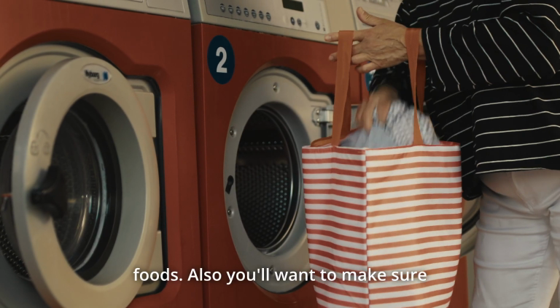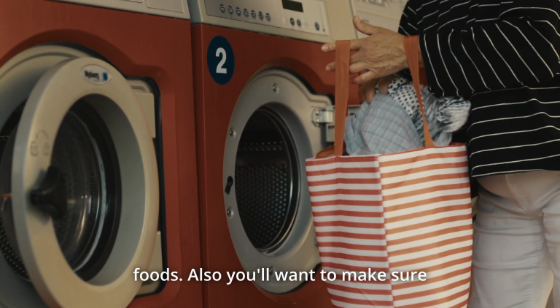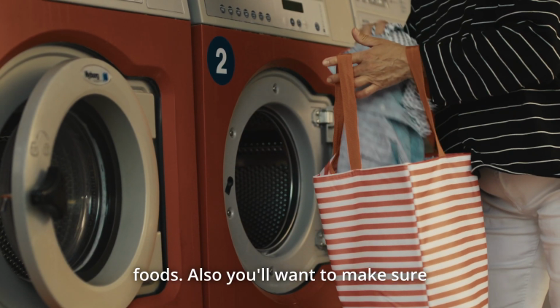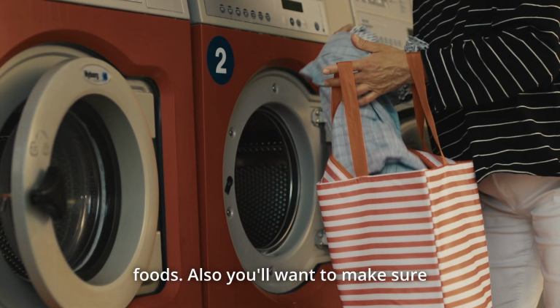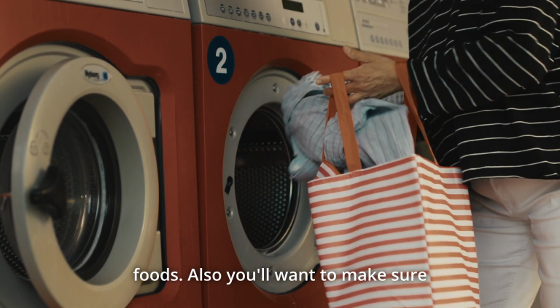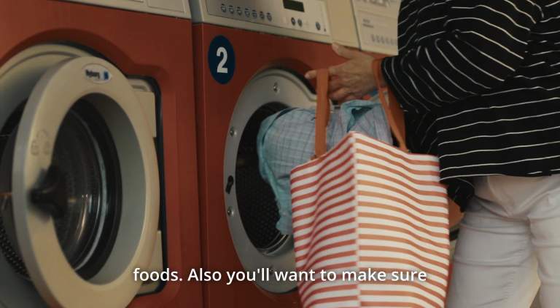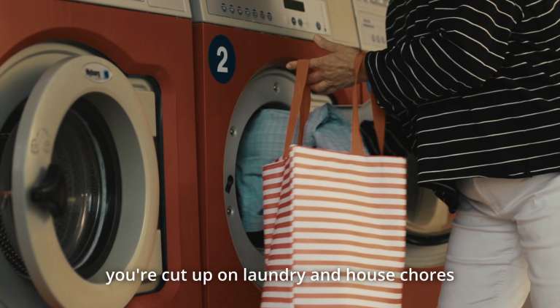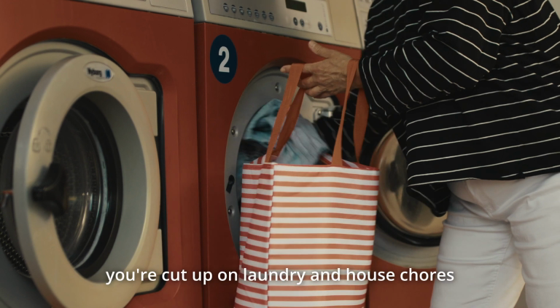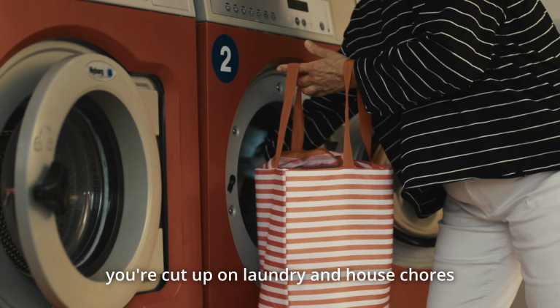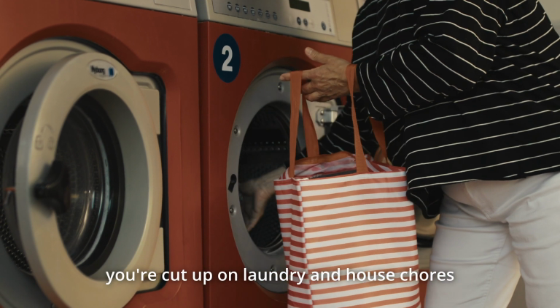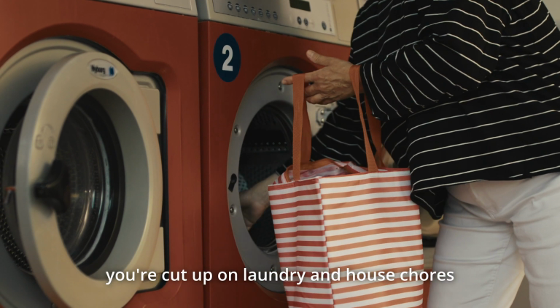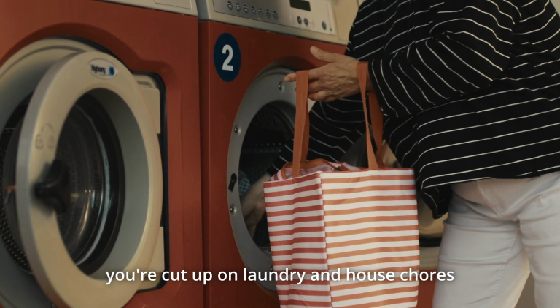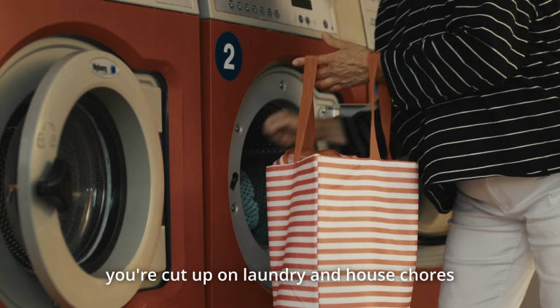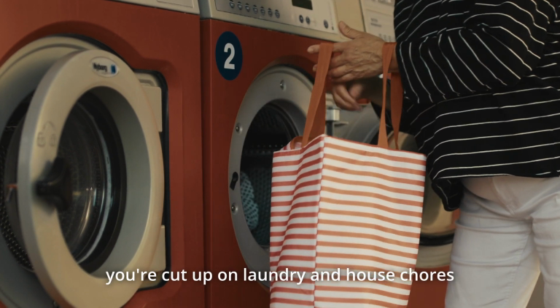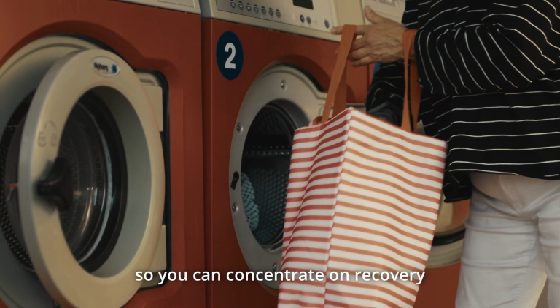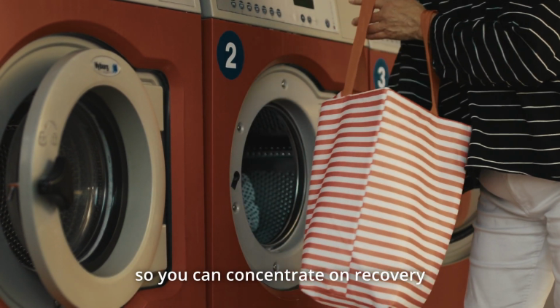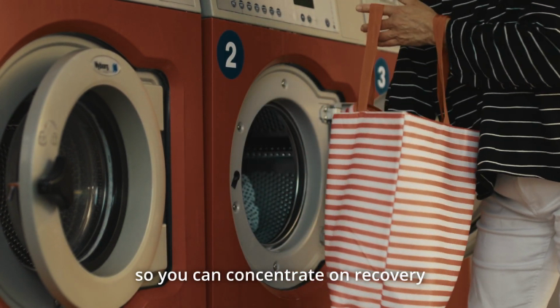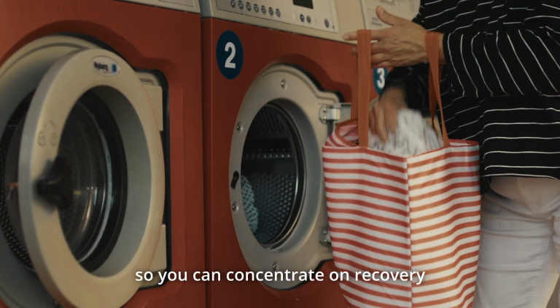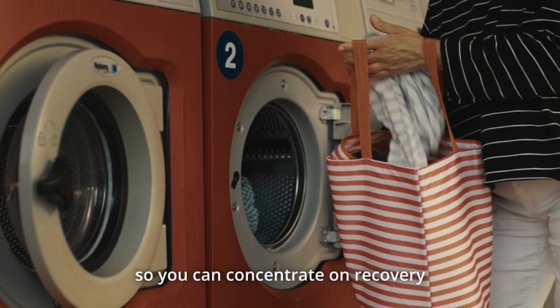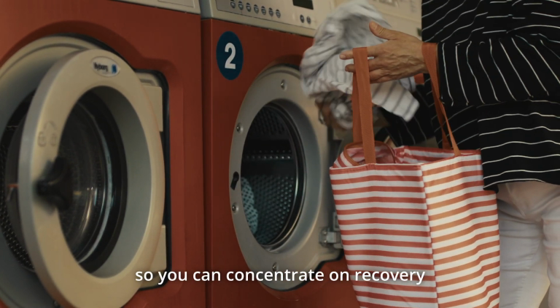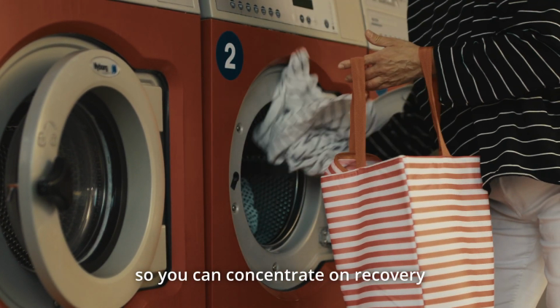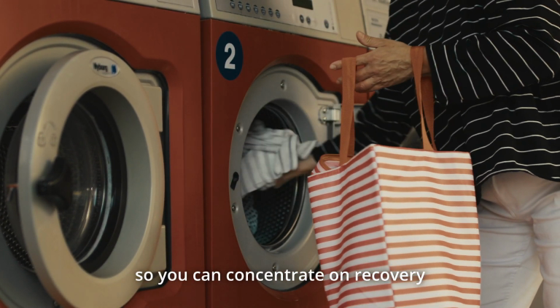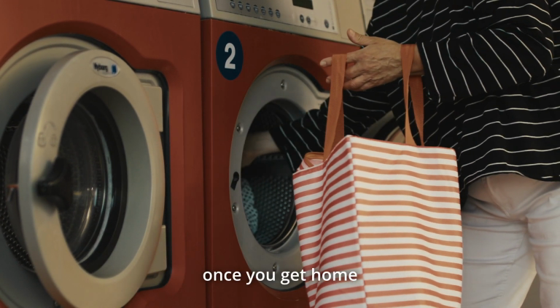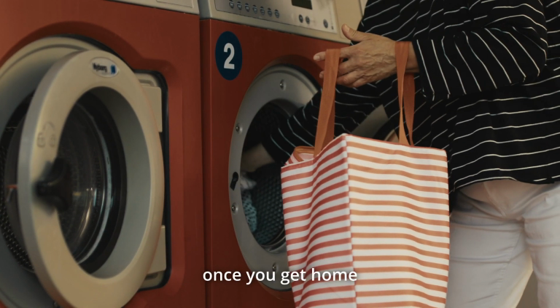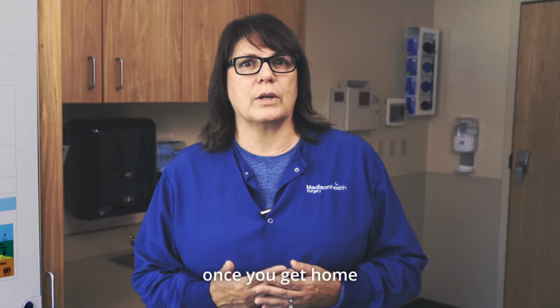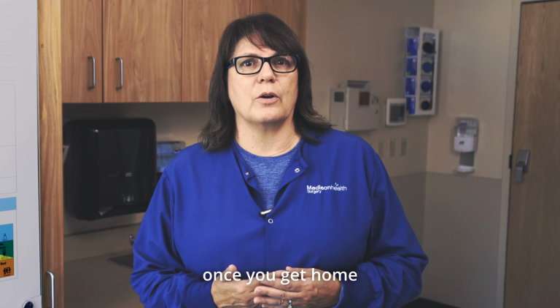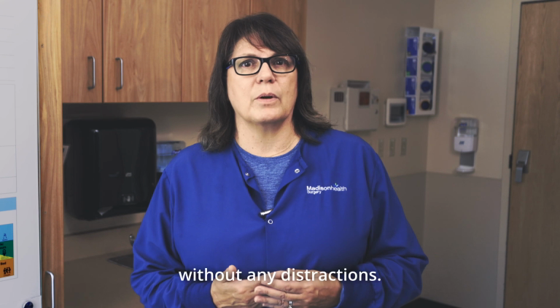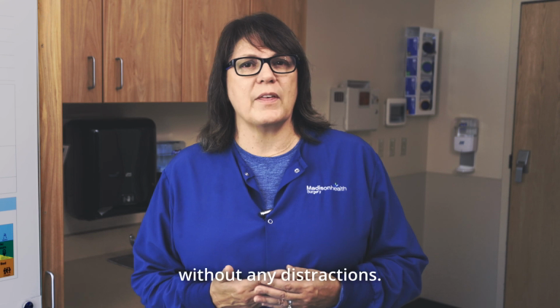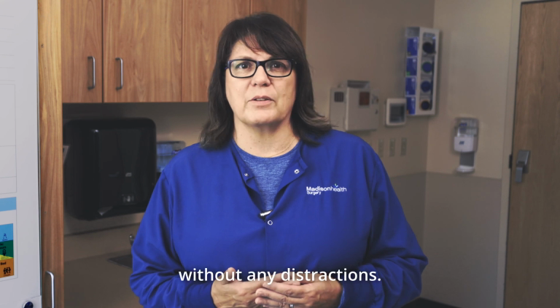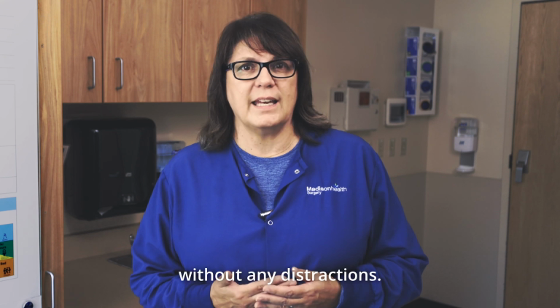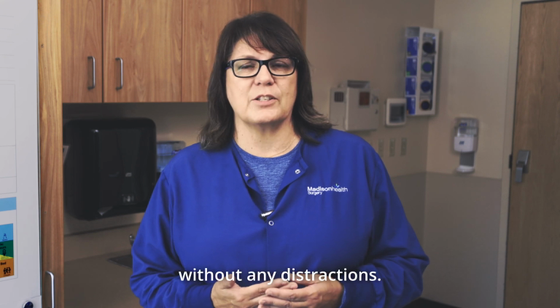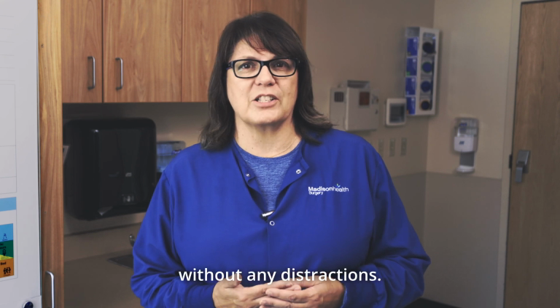You'll want to make sure you're caught up on laundry and house chores so you can concentrate on recovery once you get home without any distractions.